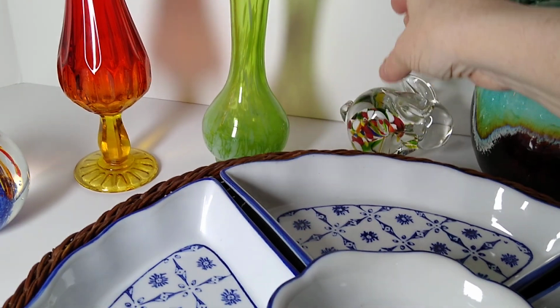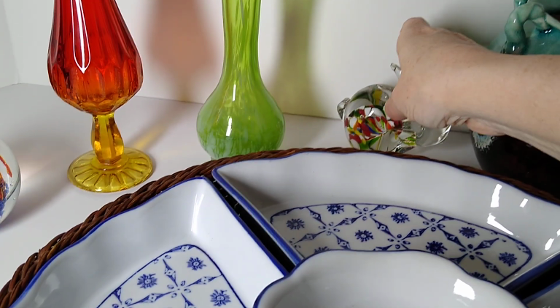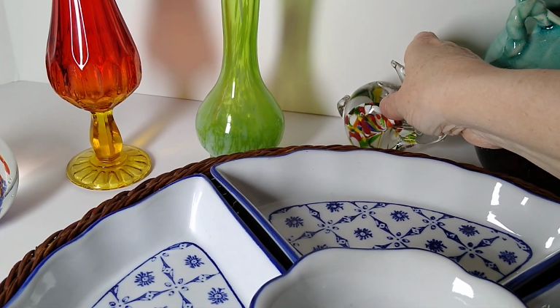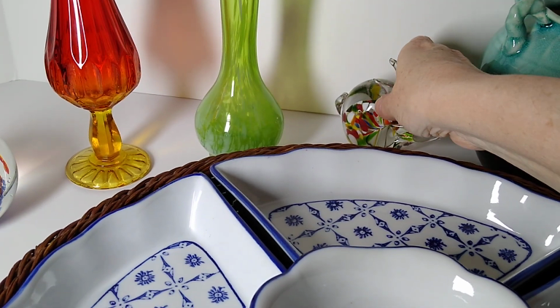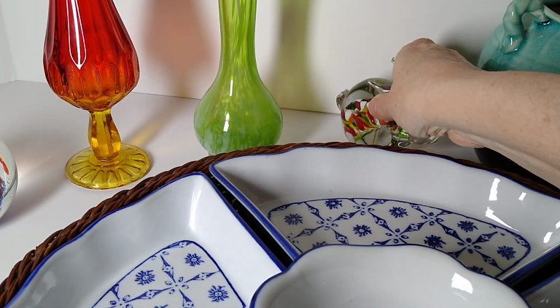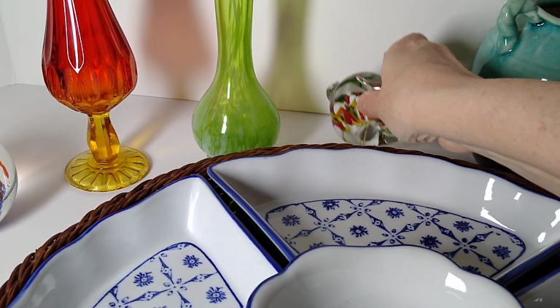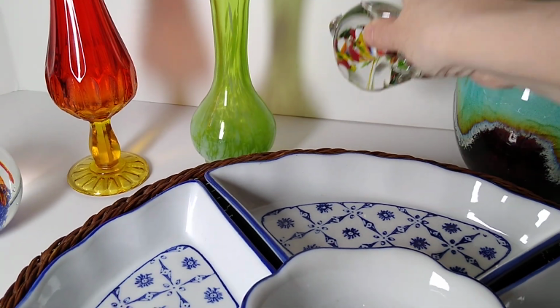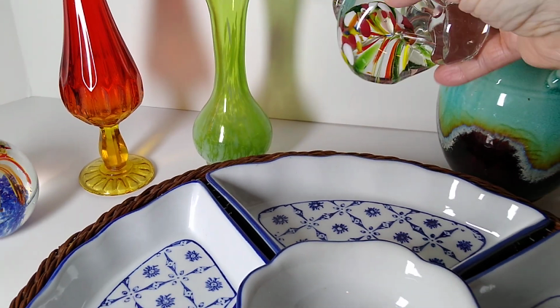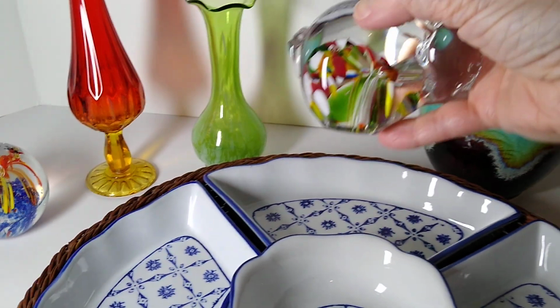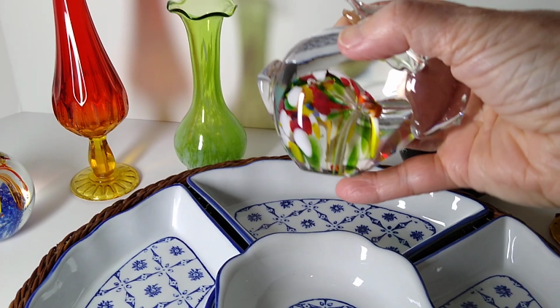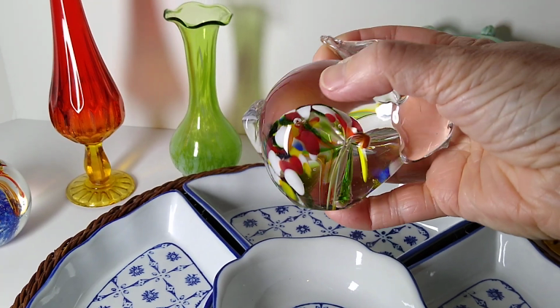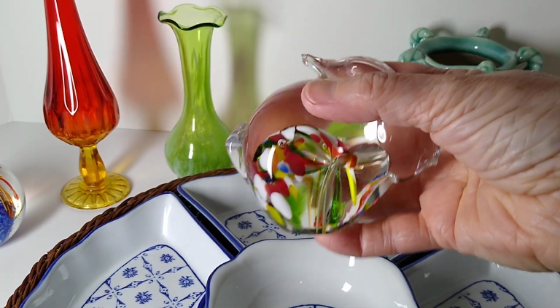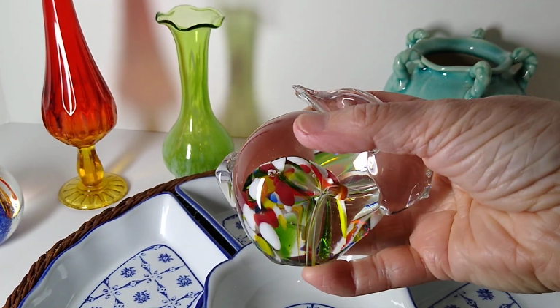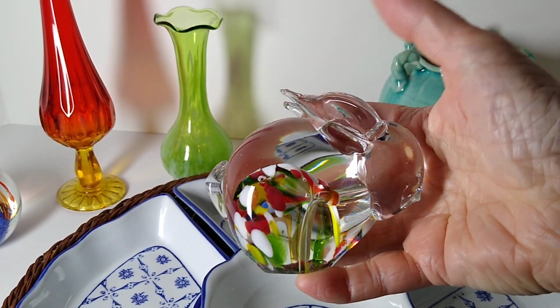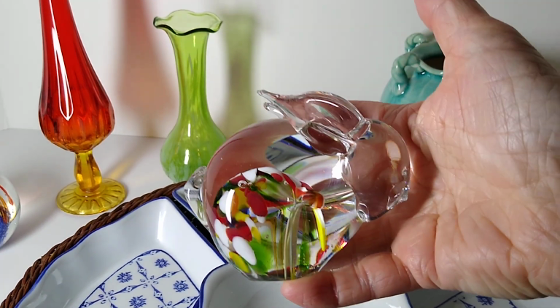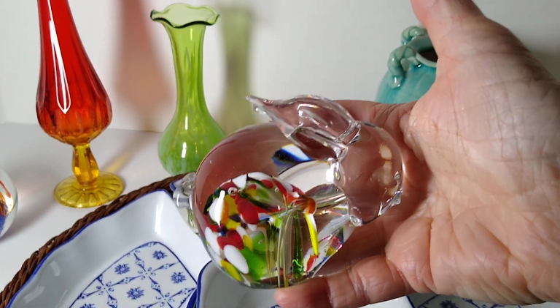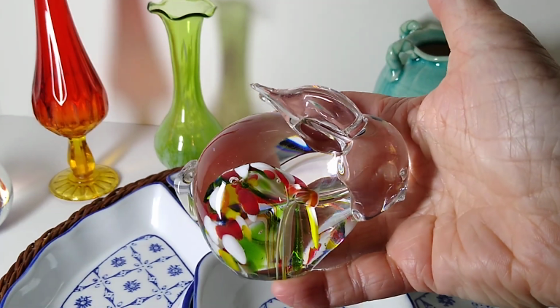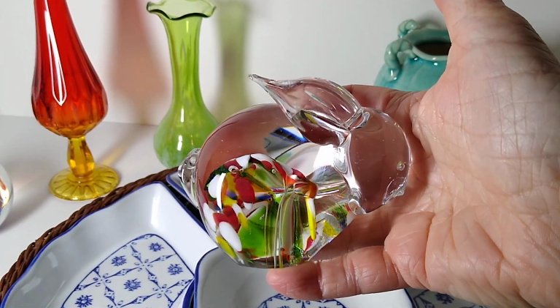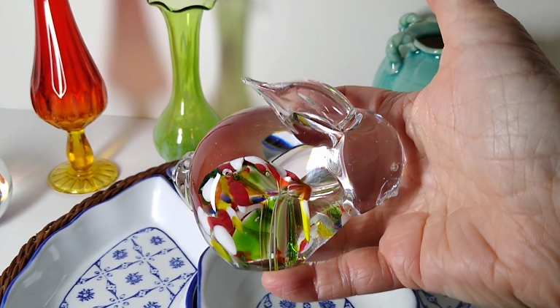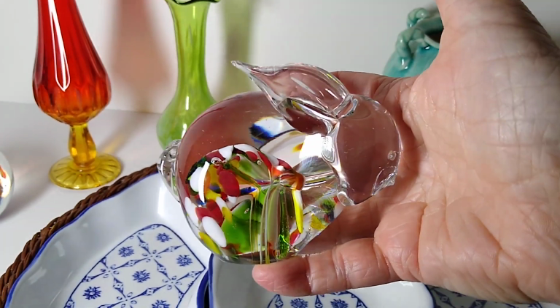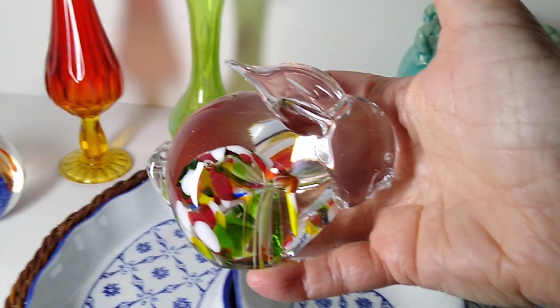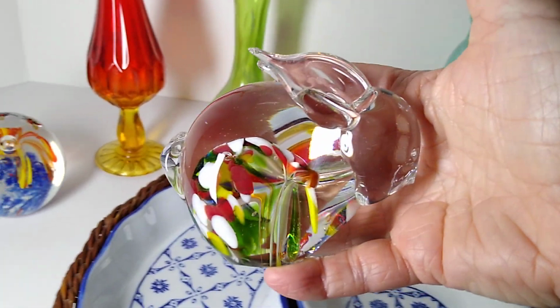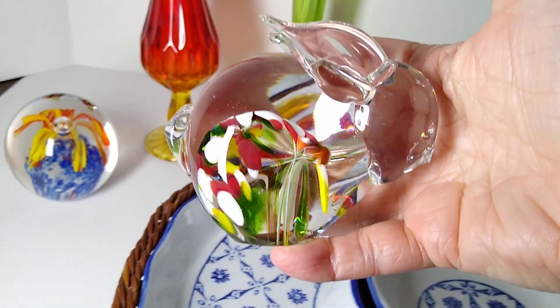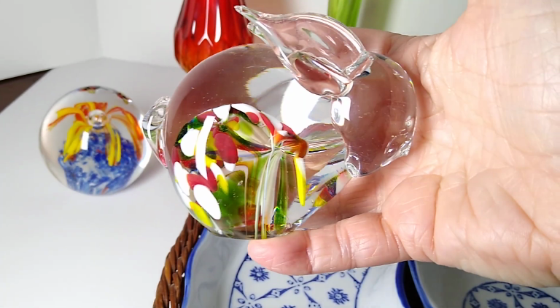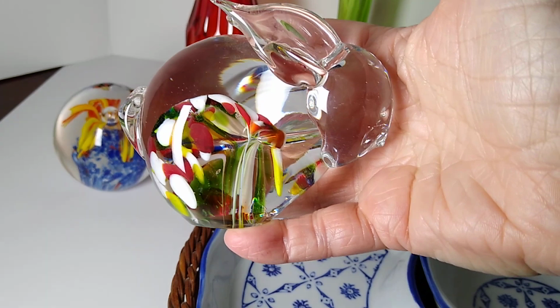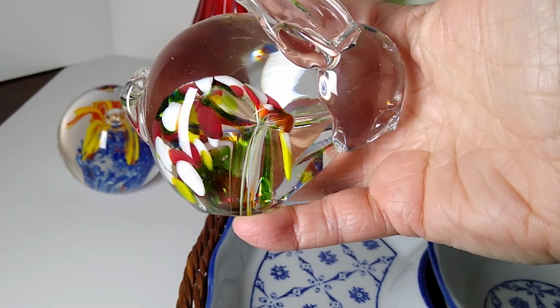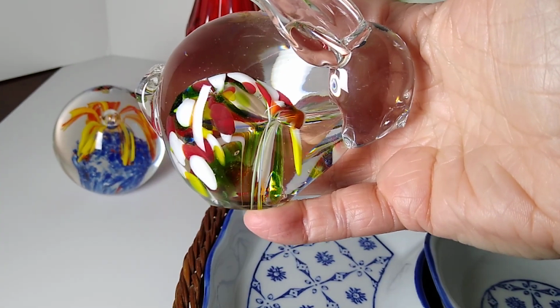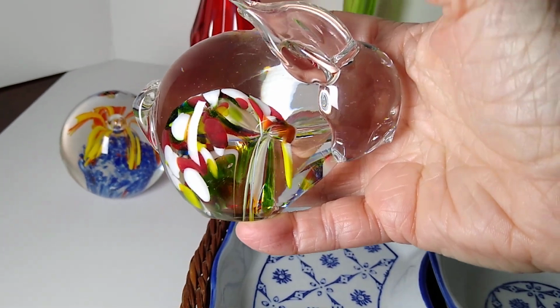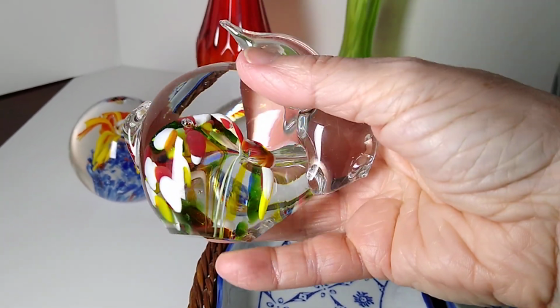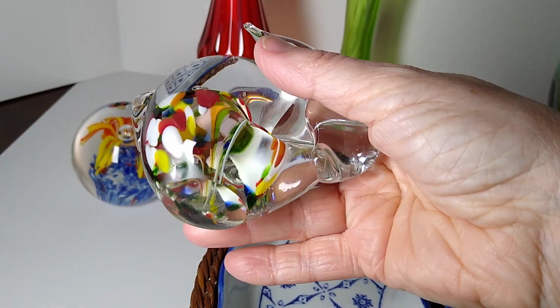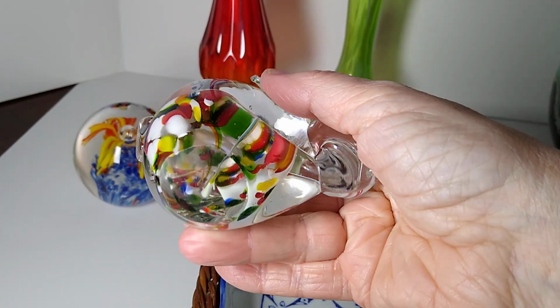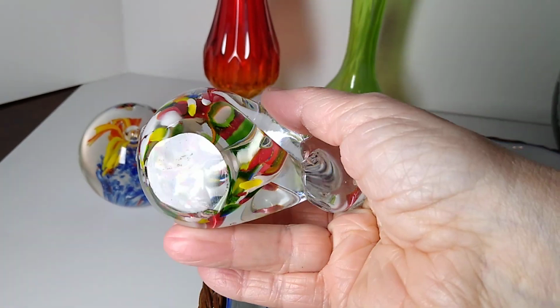Next up is this Fenton Rabbit Paperweight Figurine, clear with Millefiori. I believe I paid about two dollars for this.